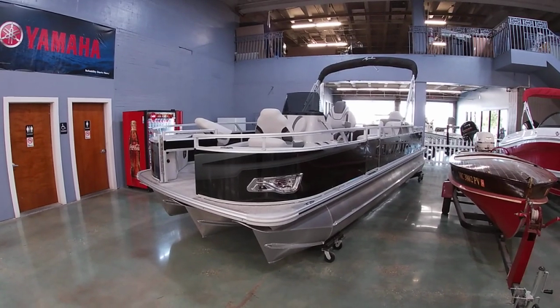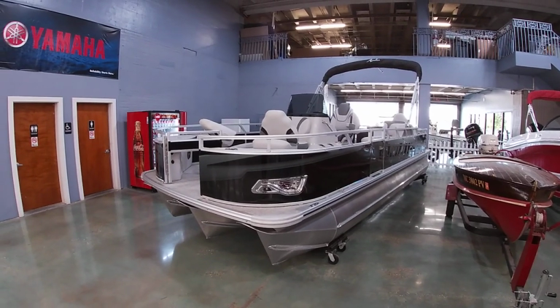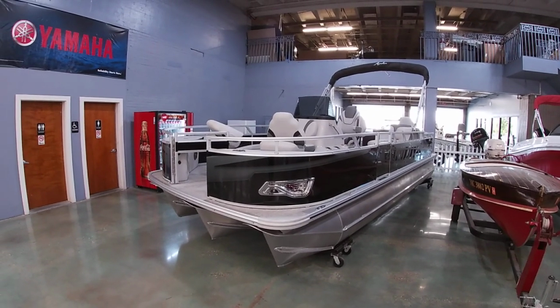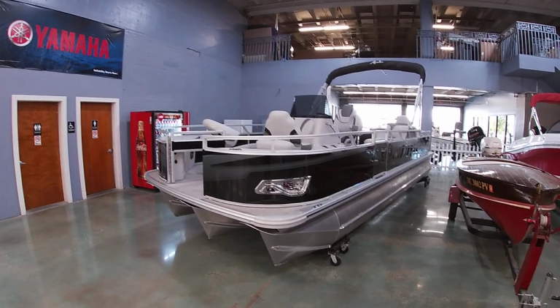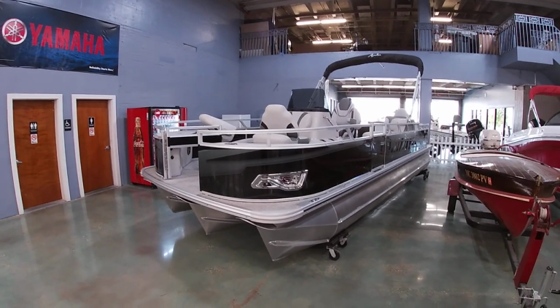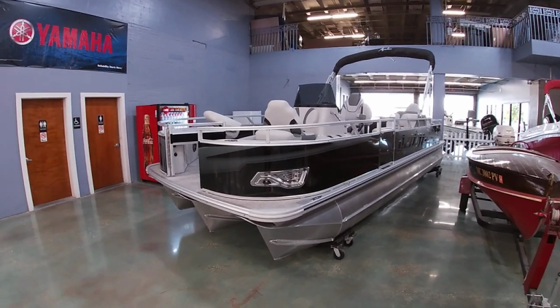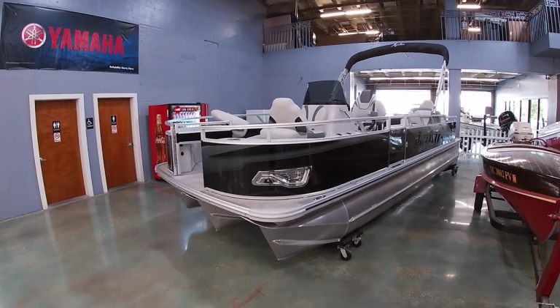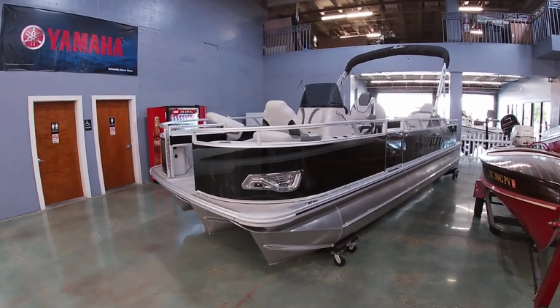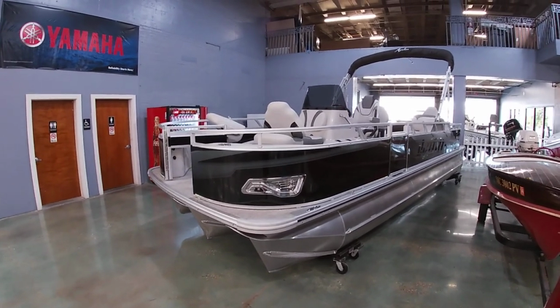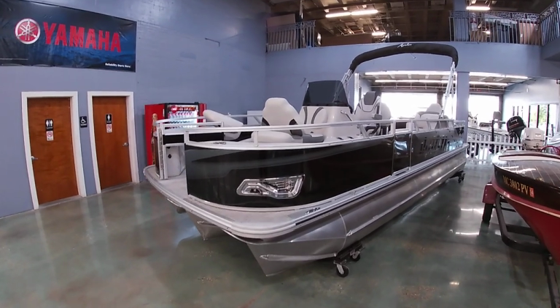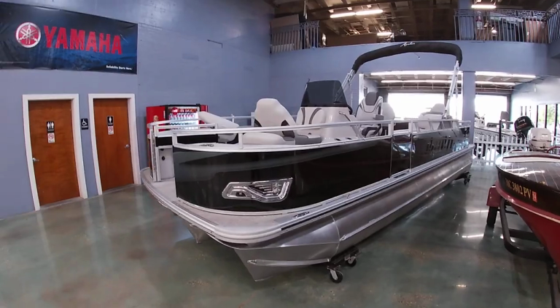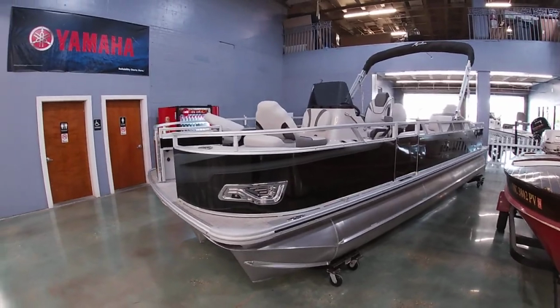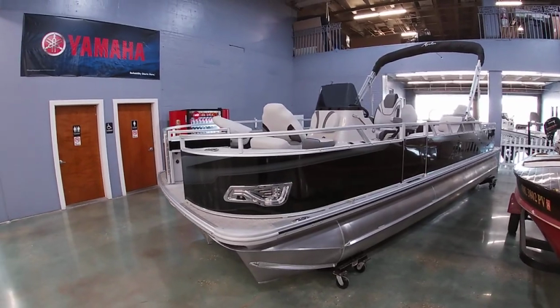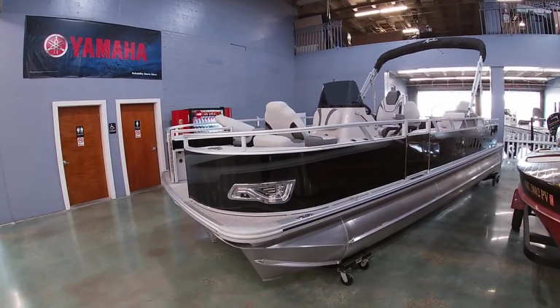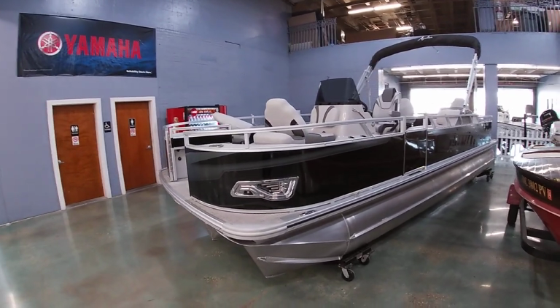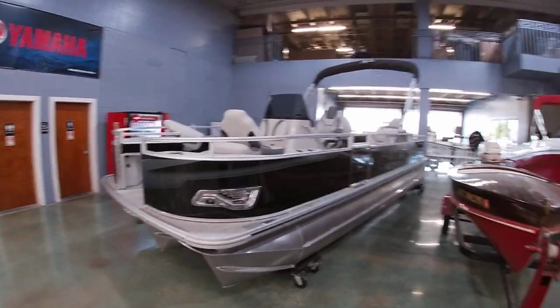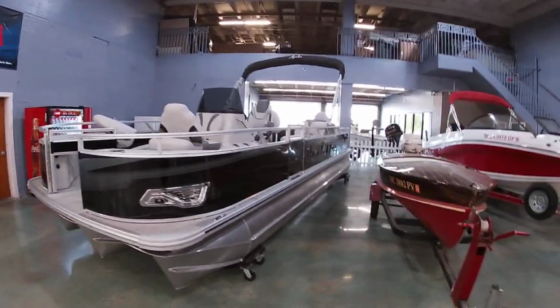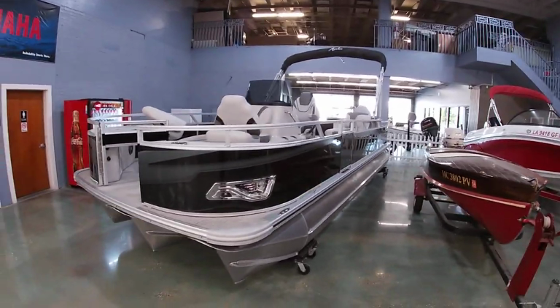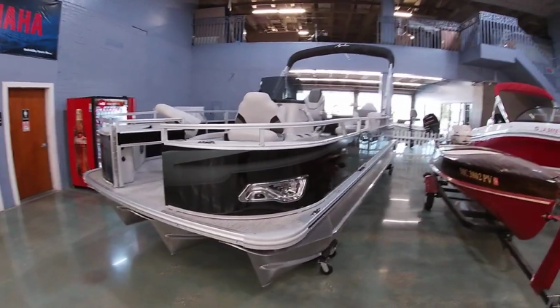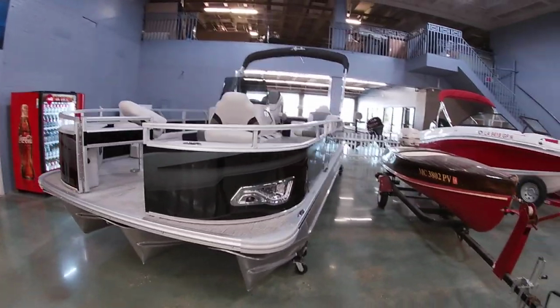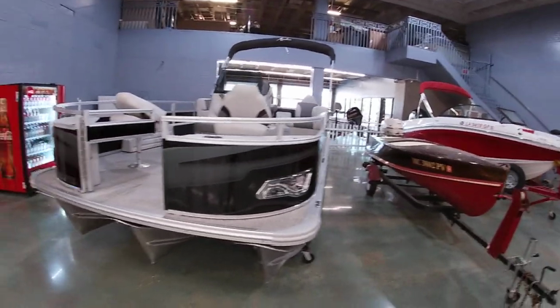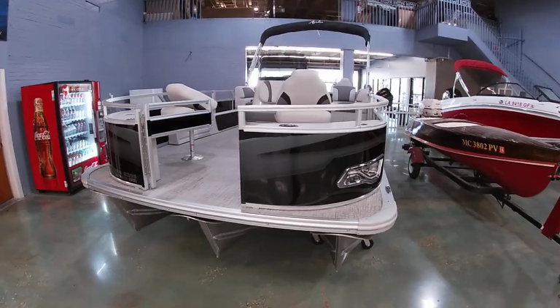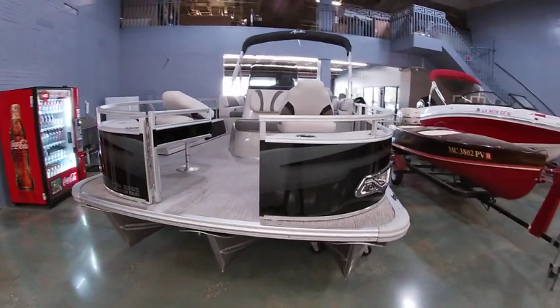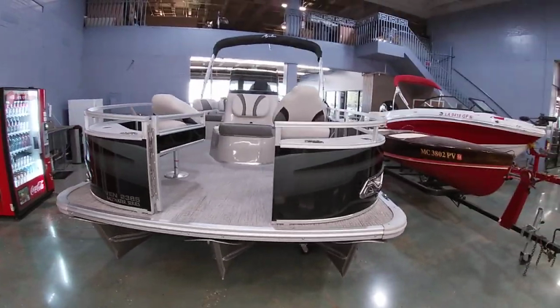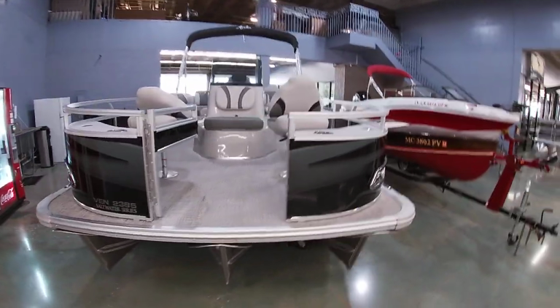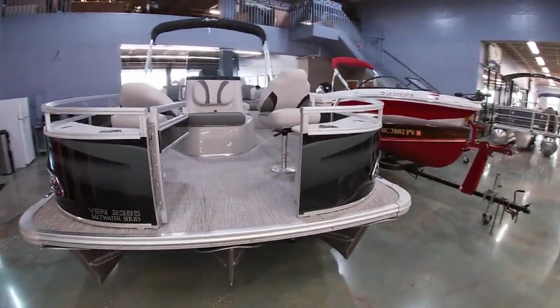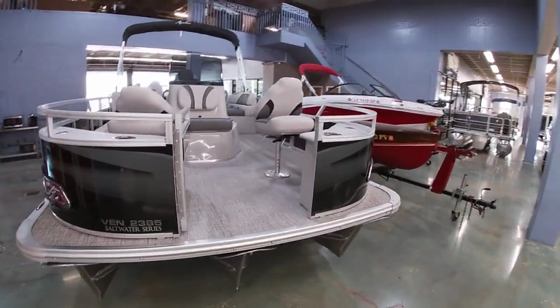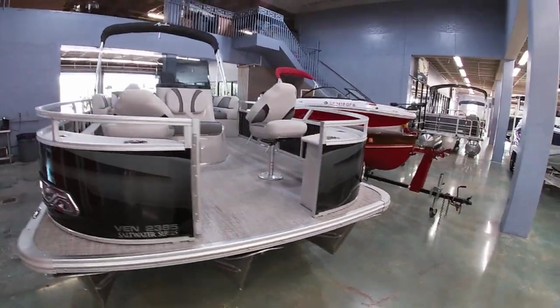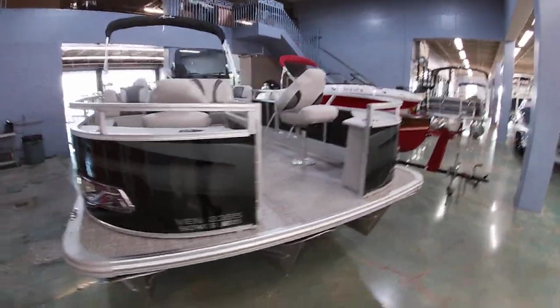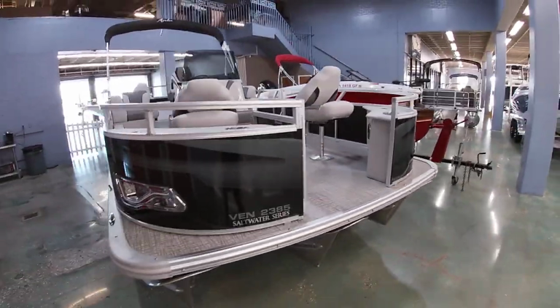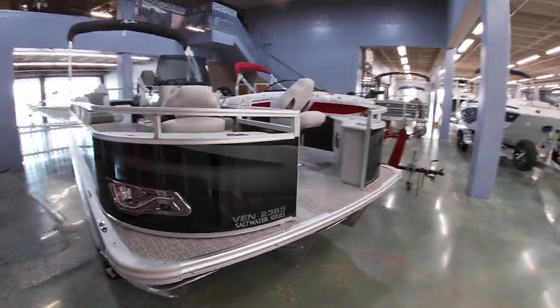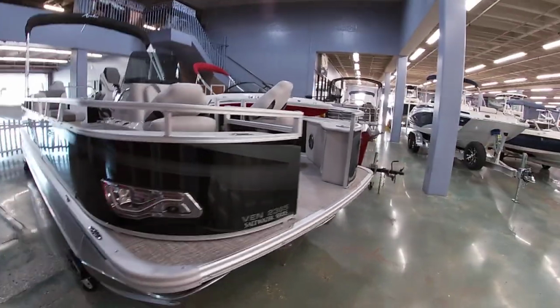Good afternoon, everybody. This is Michael Paschal from Benmarine. I'm going to take a few minutes to show you guys this new Avalon pontoon boat. This is a 2023 23-foot fish center console in their Venture line.